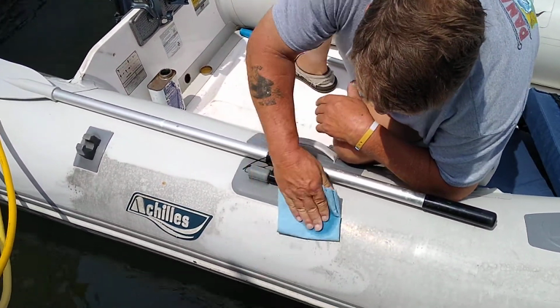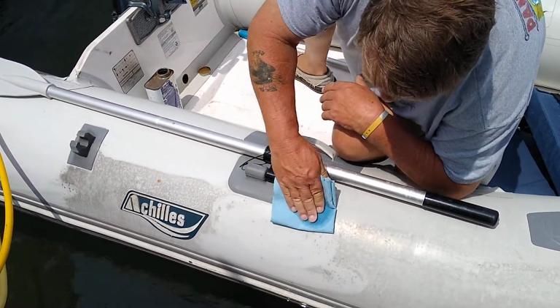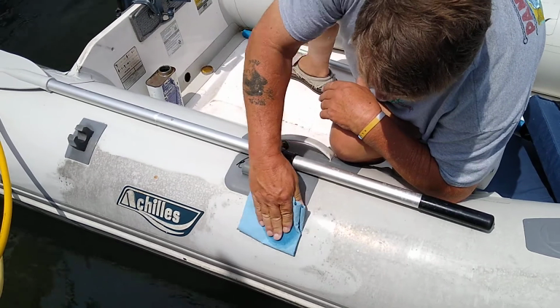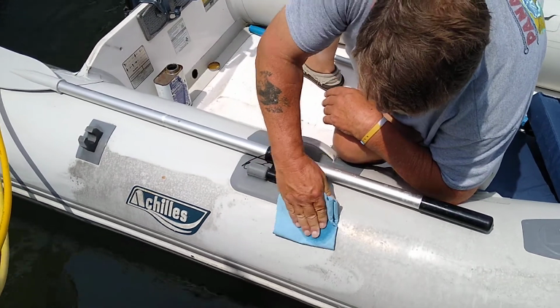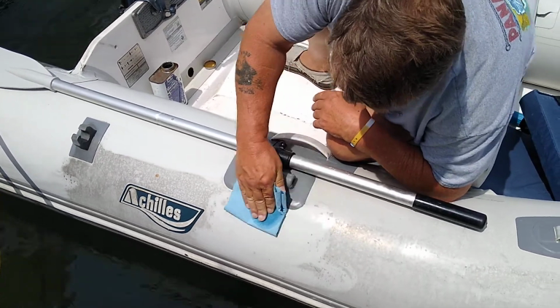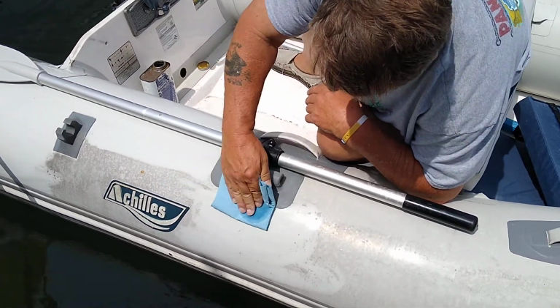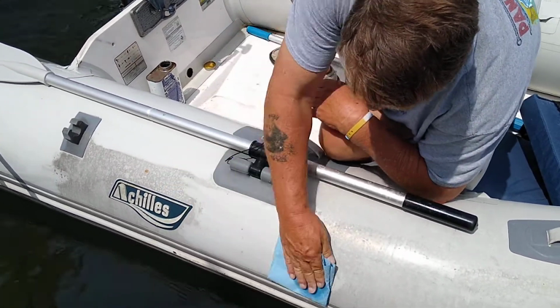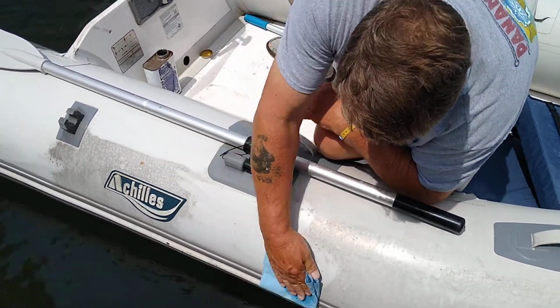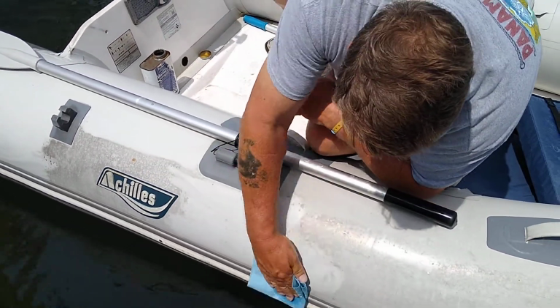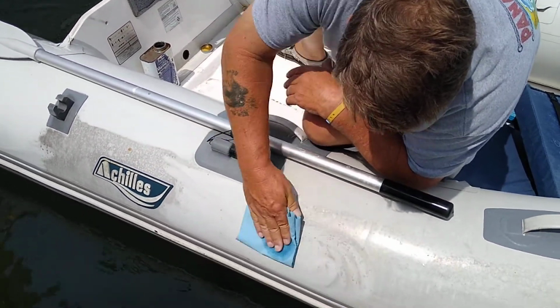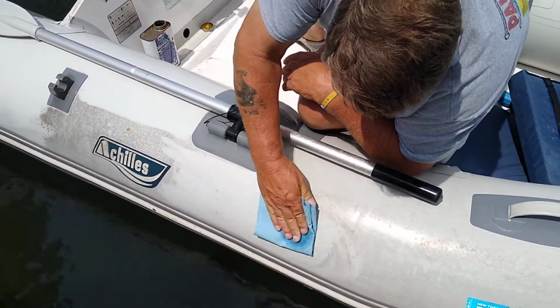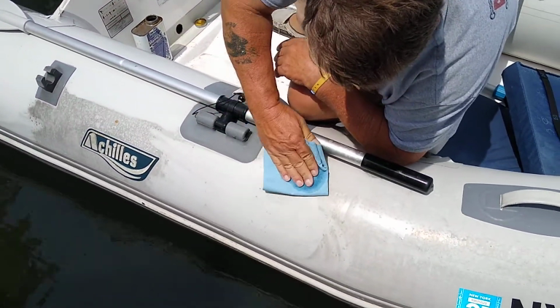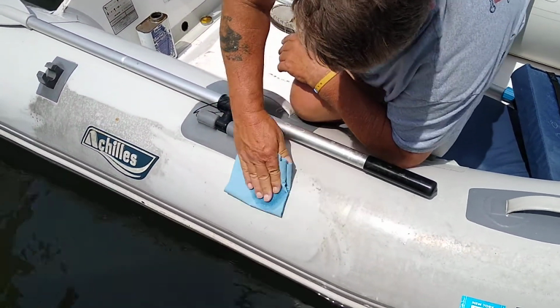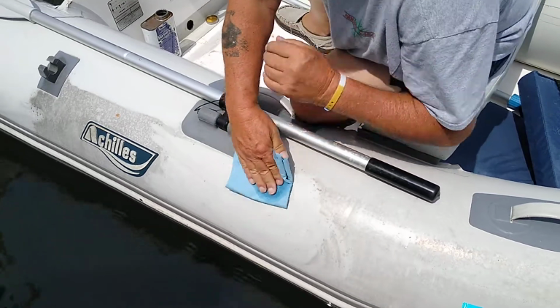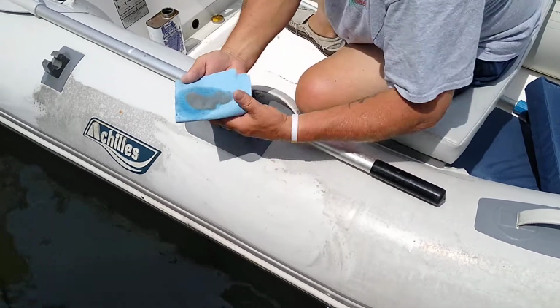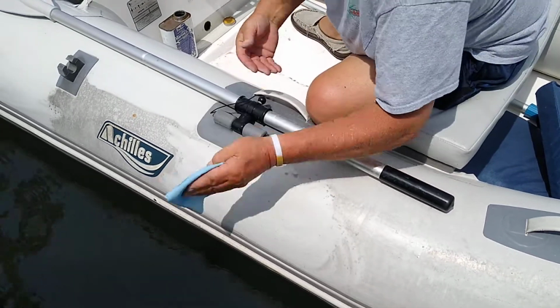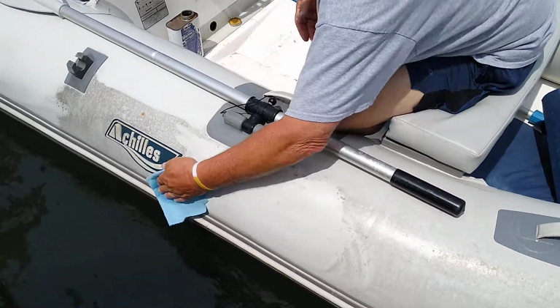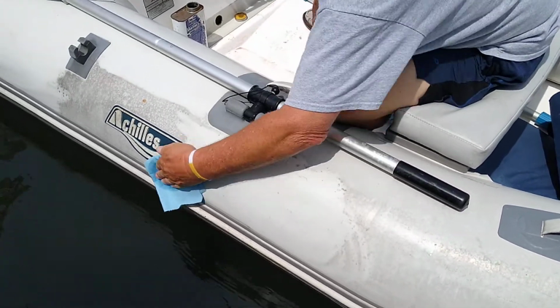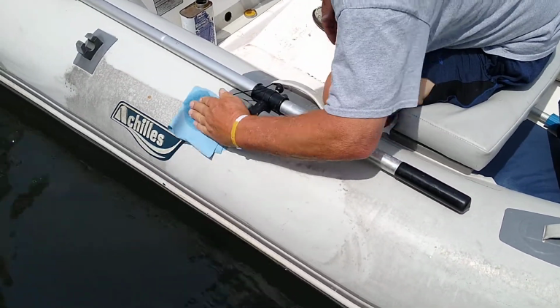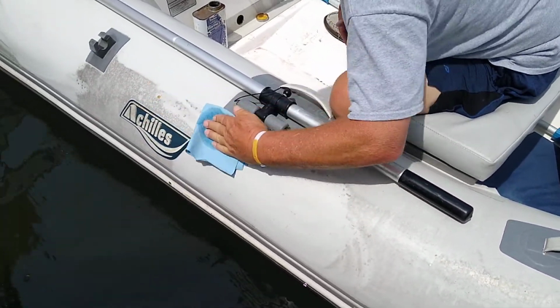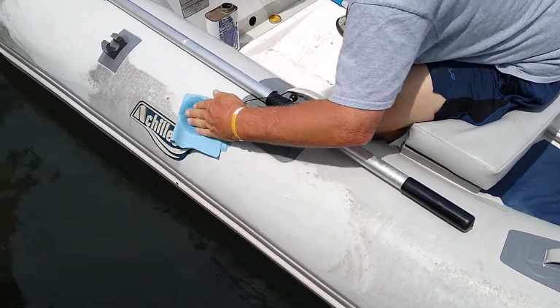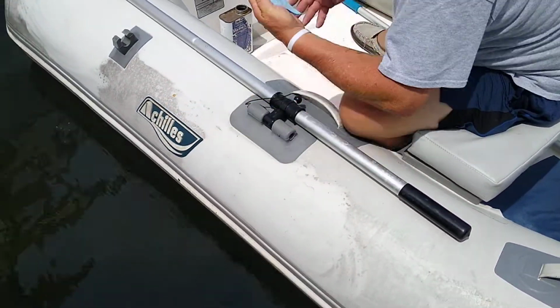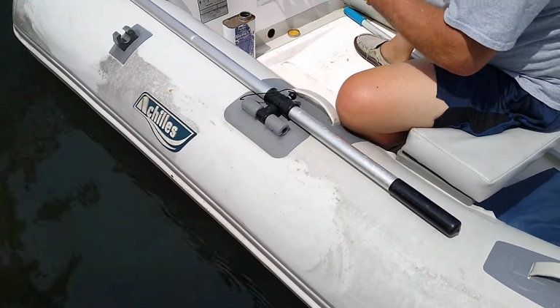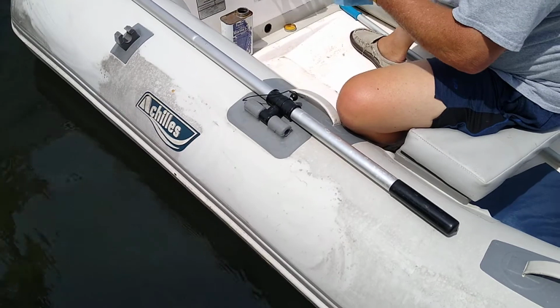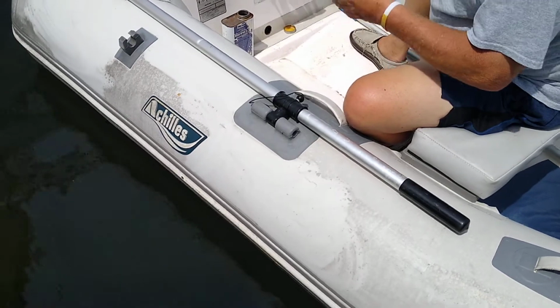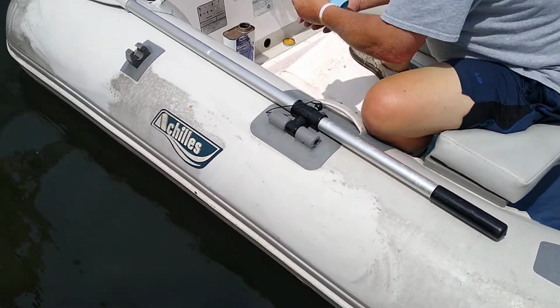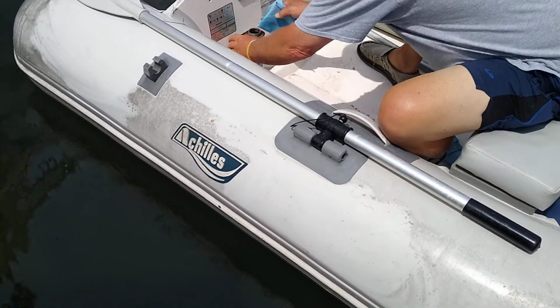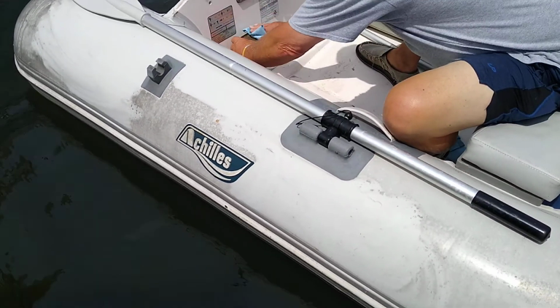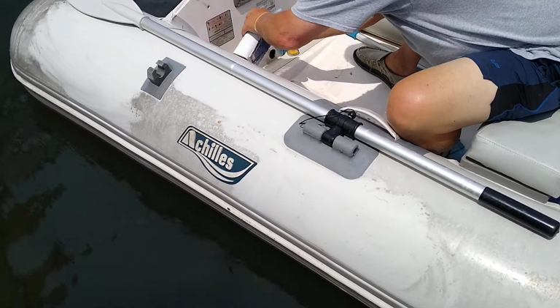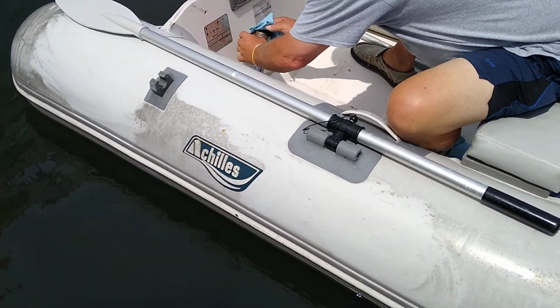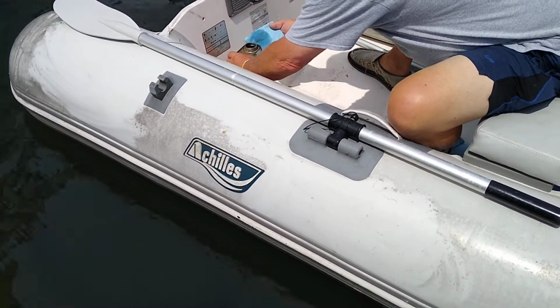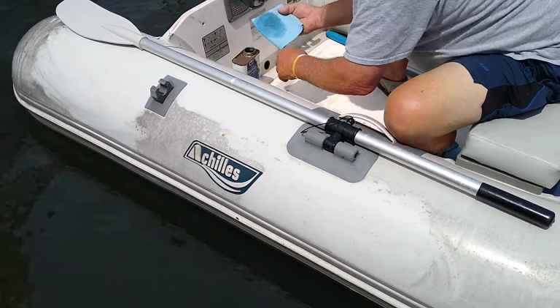The marine strip is almost painless for making these things come back to new. John is basically just wetting it up a little bit, putting almost a baby's touch of pressure on, and you can see all the dirt and grime and soot just almost disappear on it.